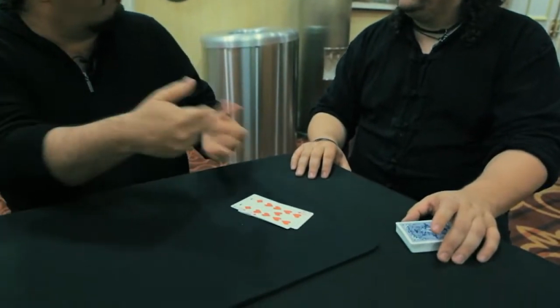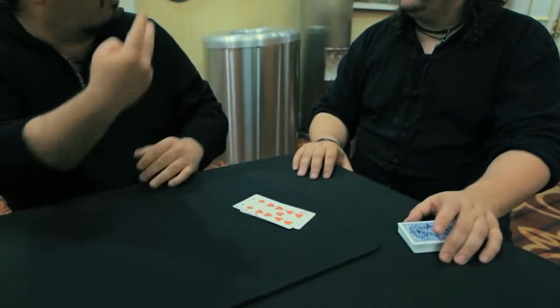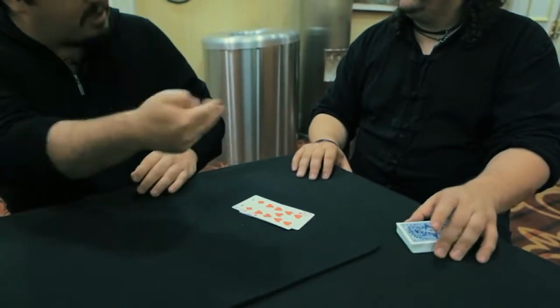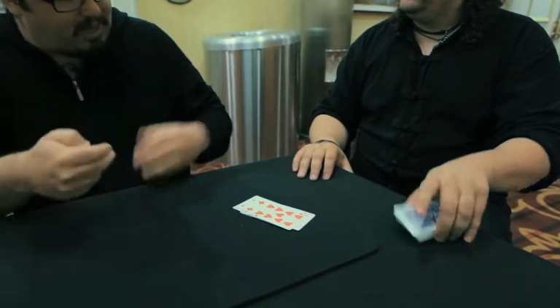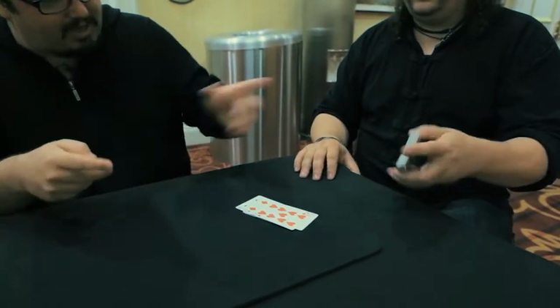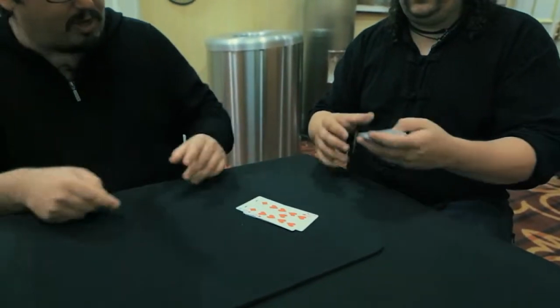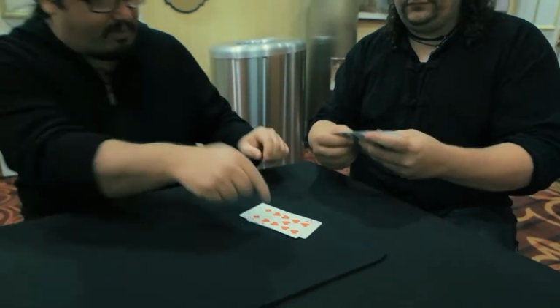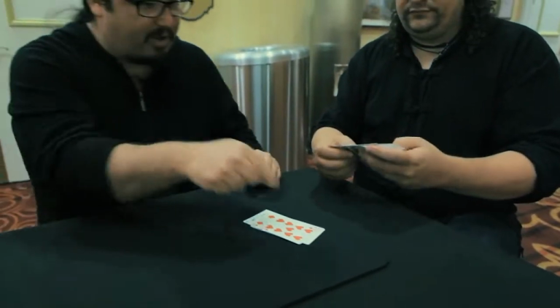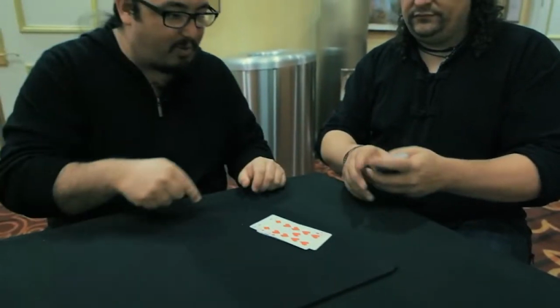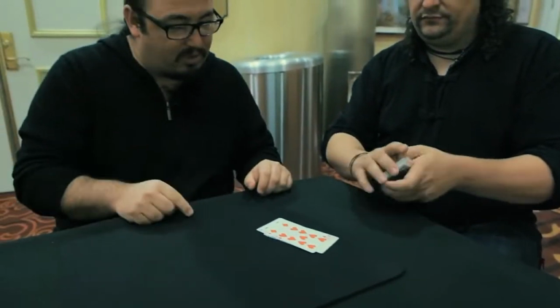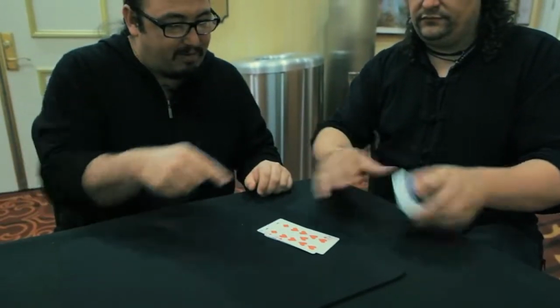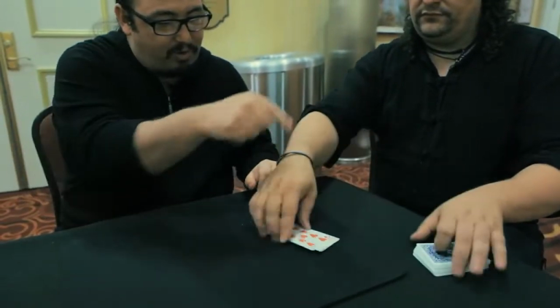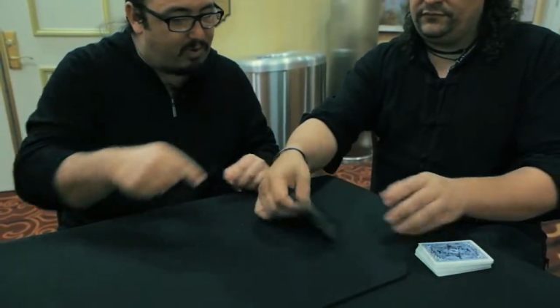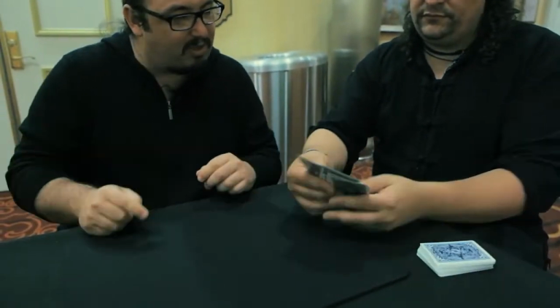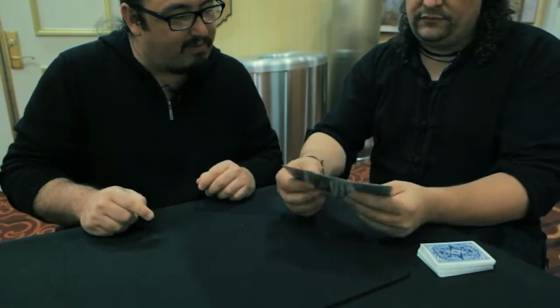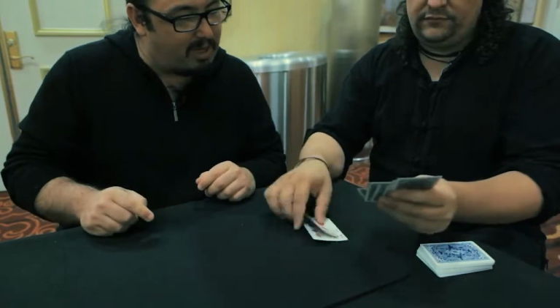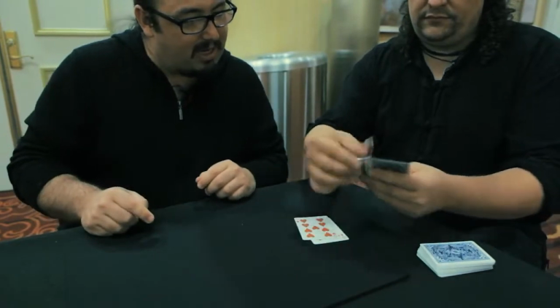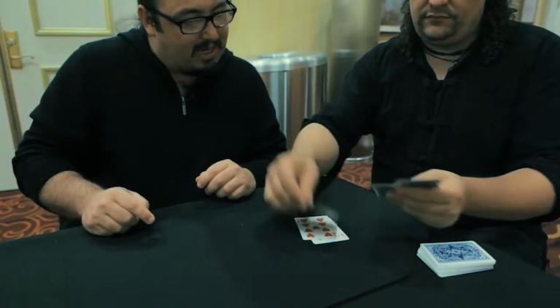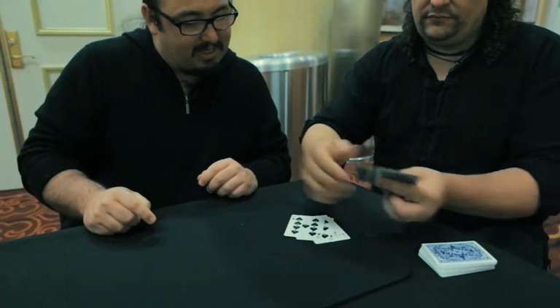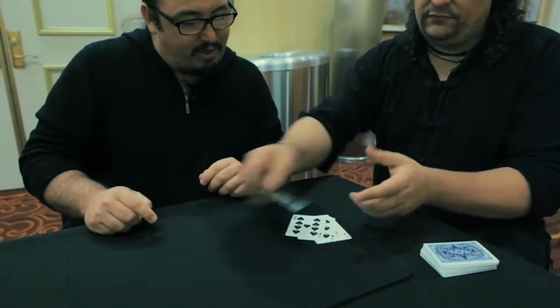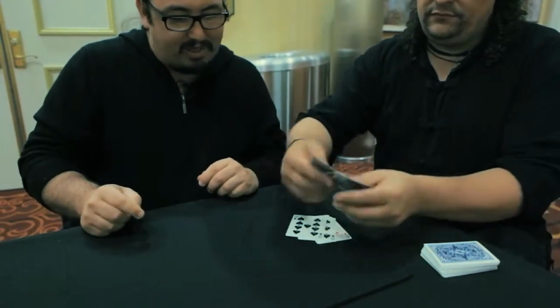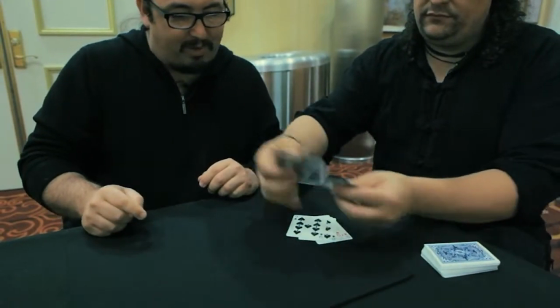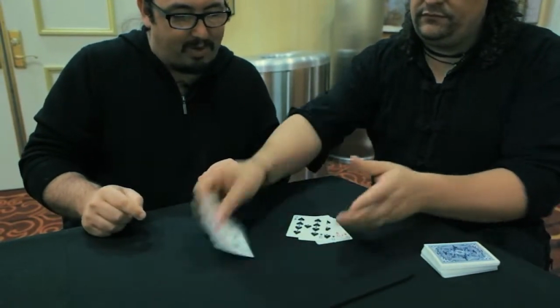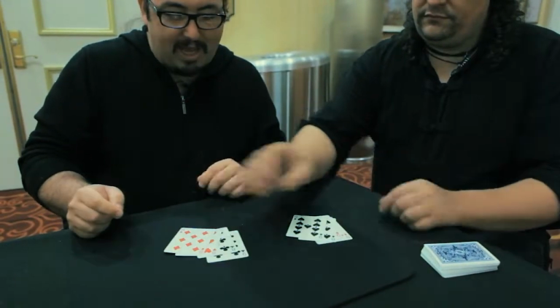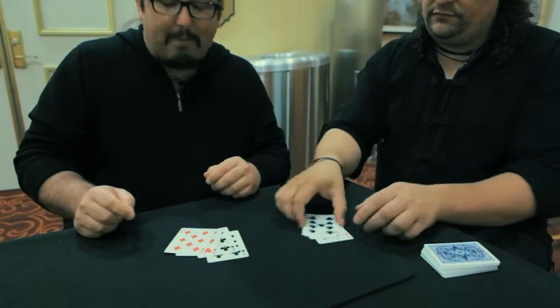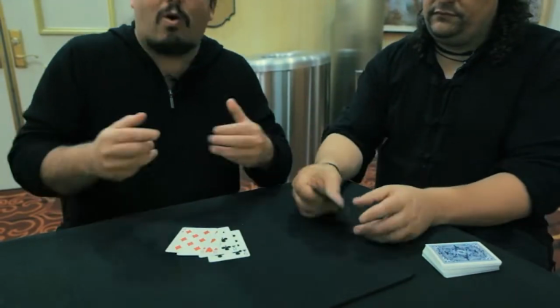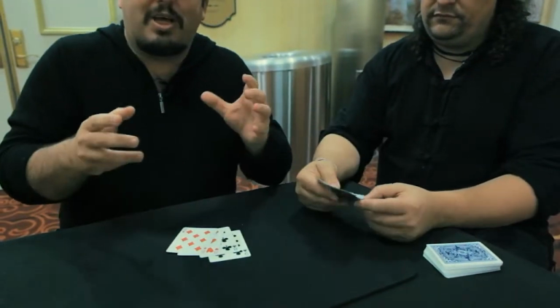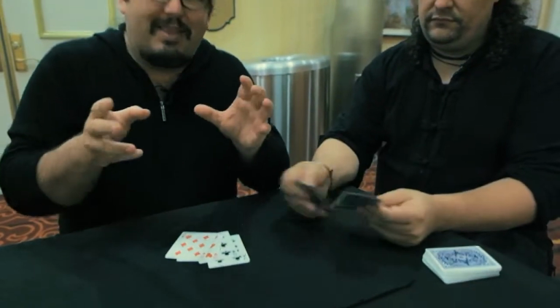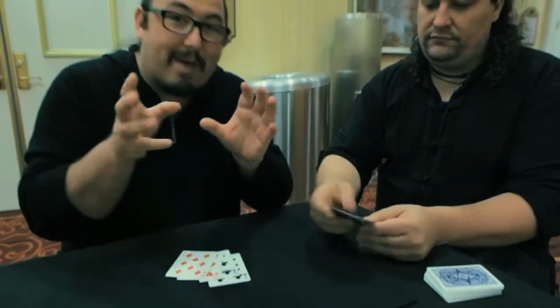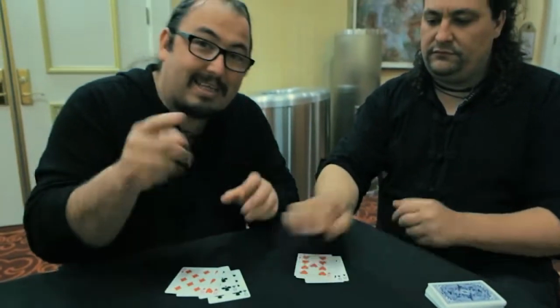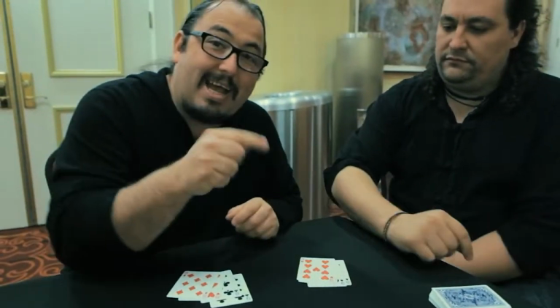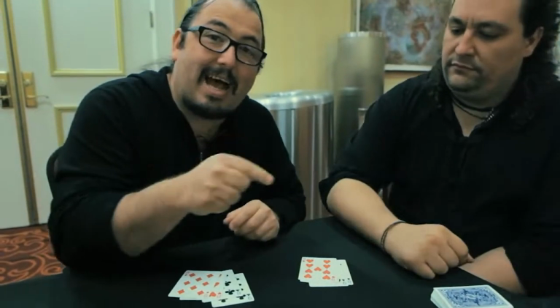Give me two red and two black — from here. Two red and two black for you, two red and two black for me. This is for you, this is for me, okay?